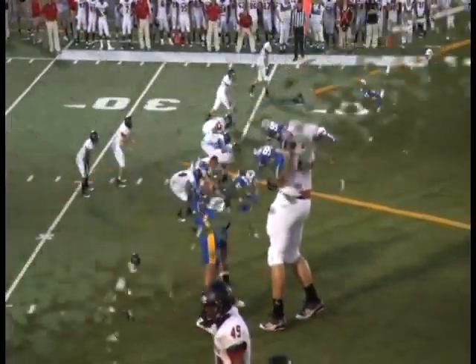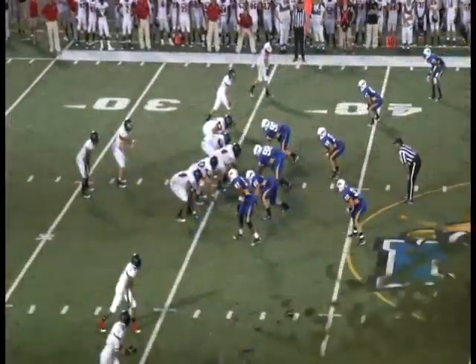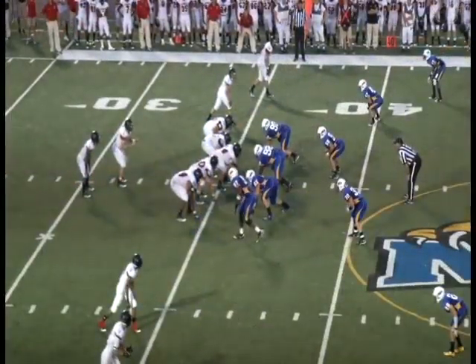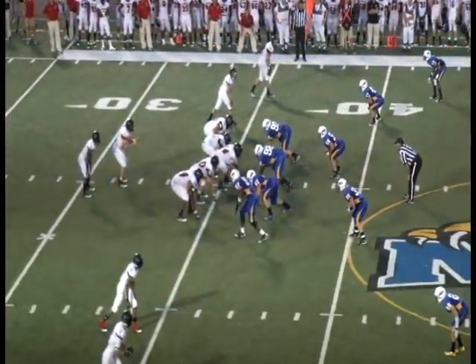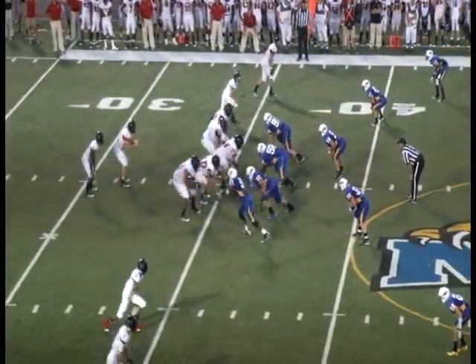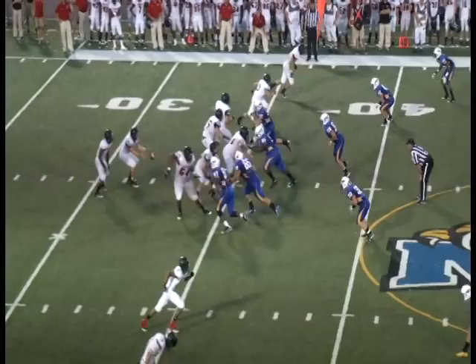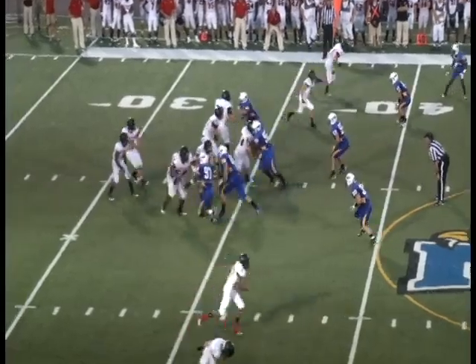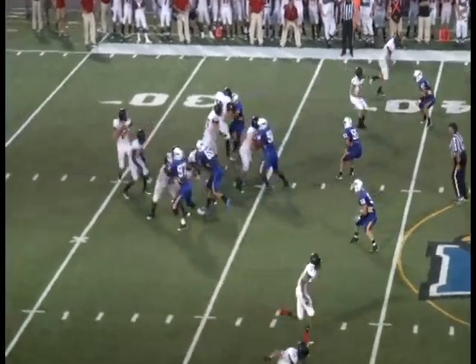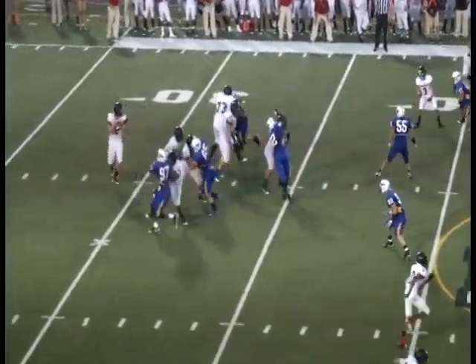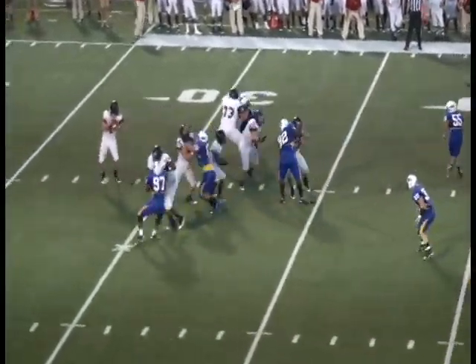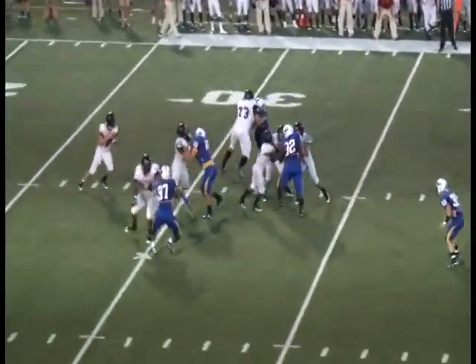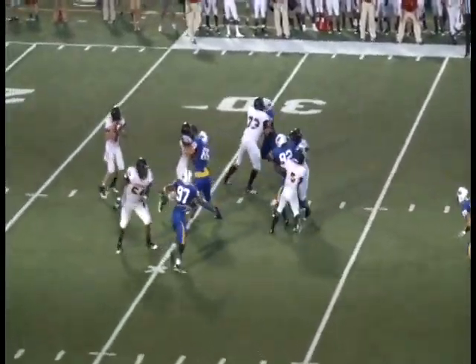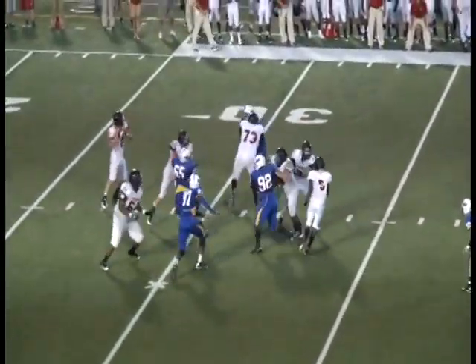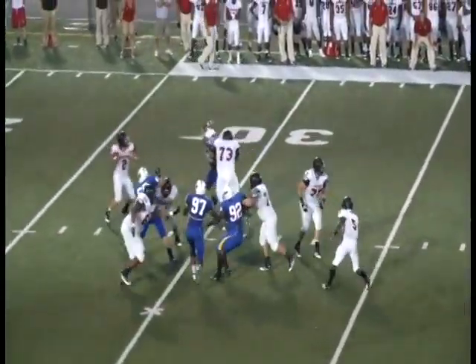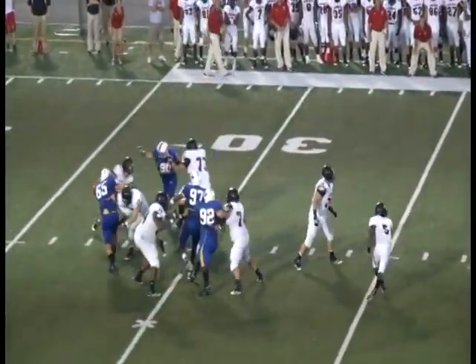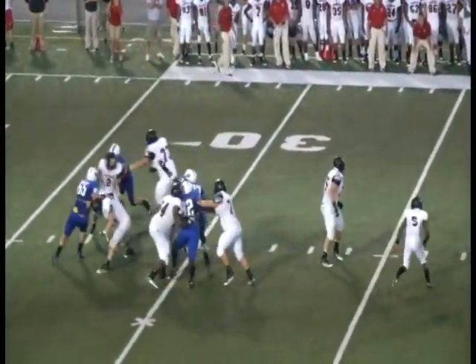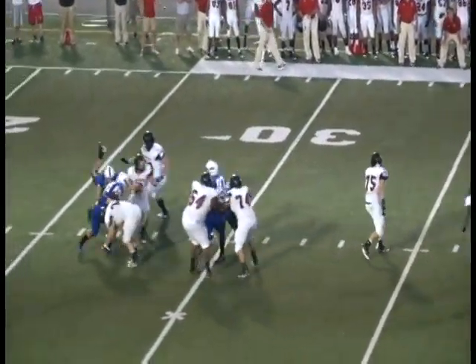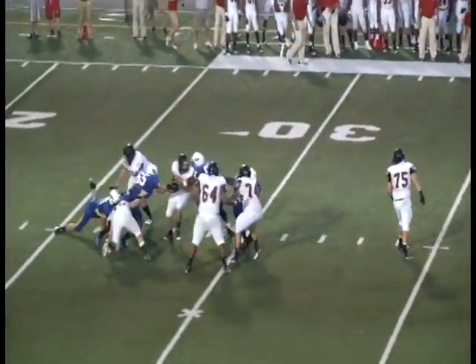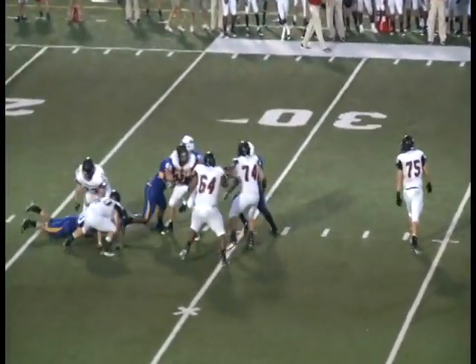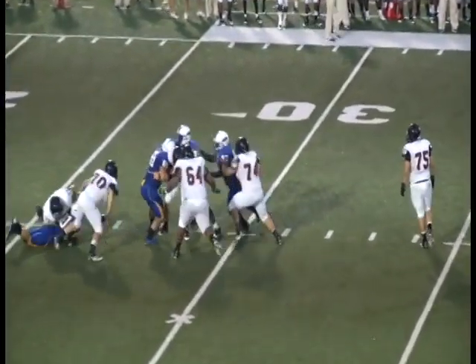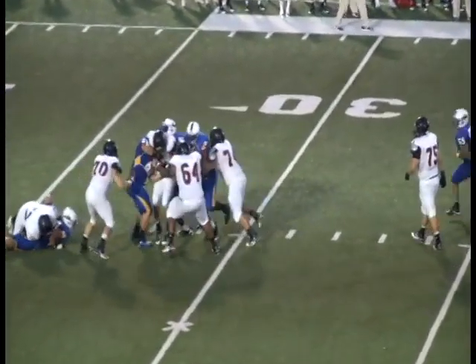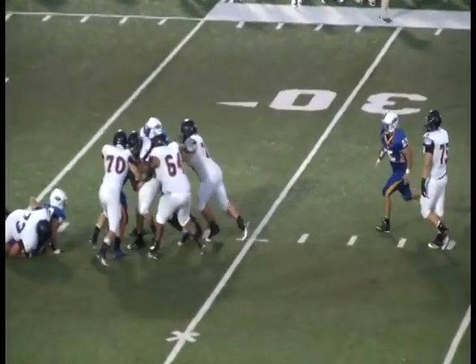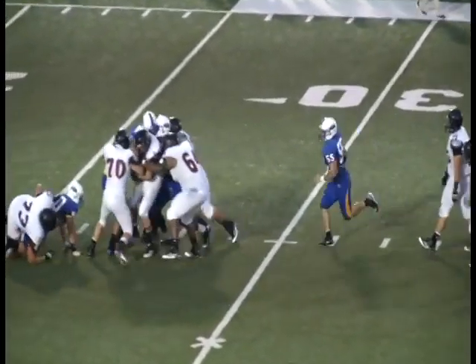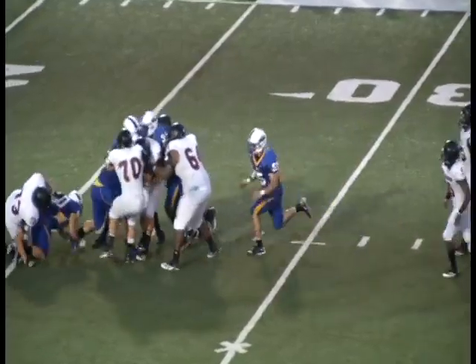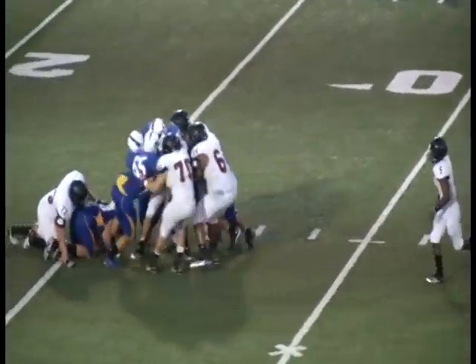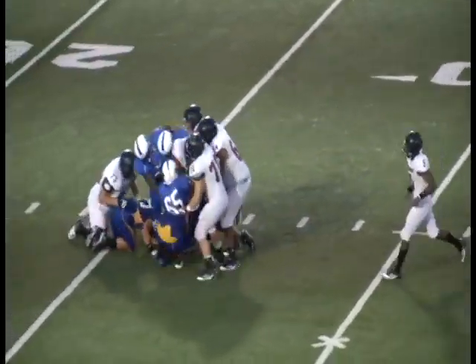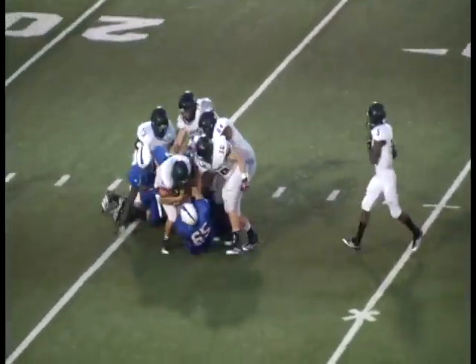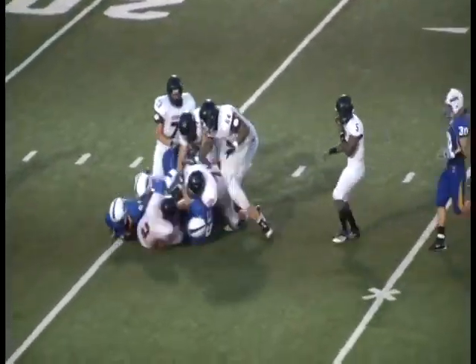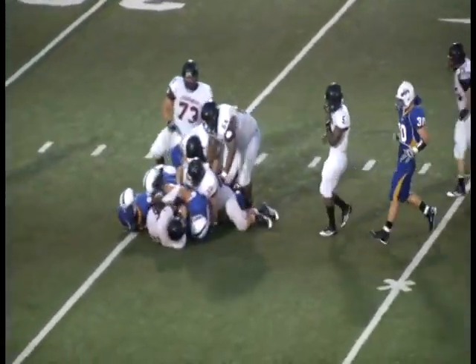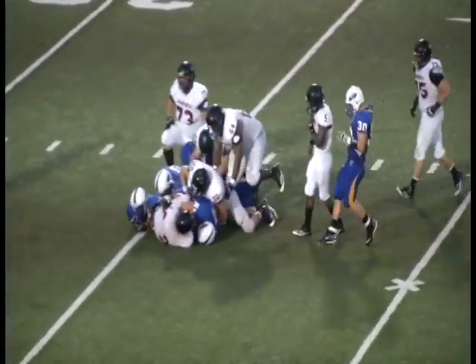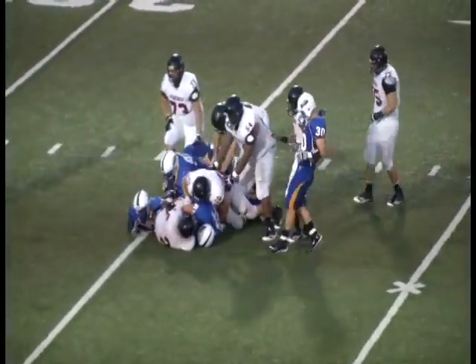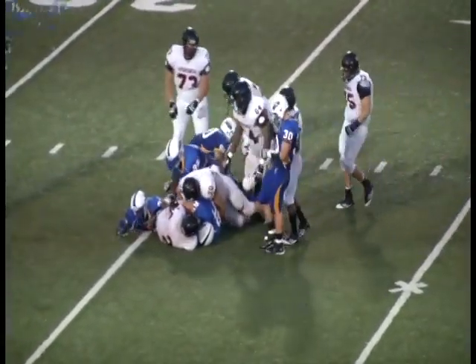Morehead State, four up front. Left end stands and rushes — that's Raymond. Pressure coming. Johnston to throw, pumps going. Raymond now has him with a host of other Eagles — another sack for Morehead State.